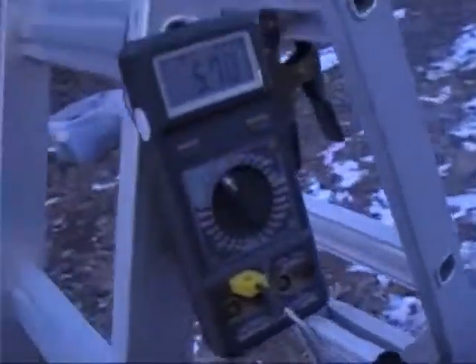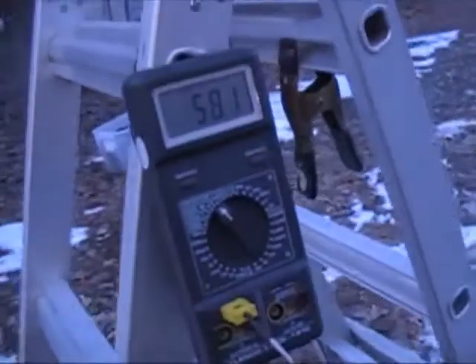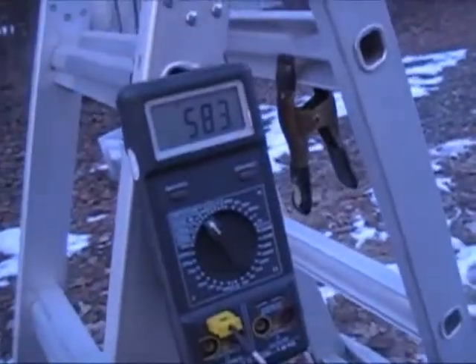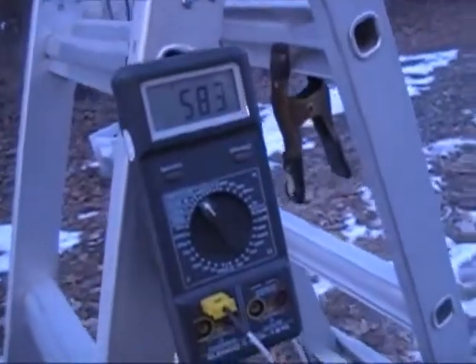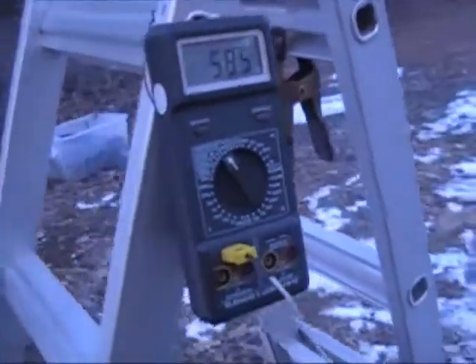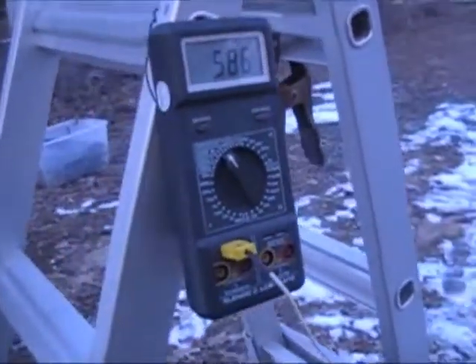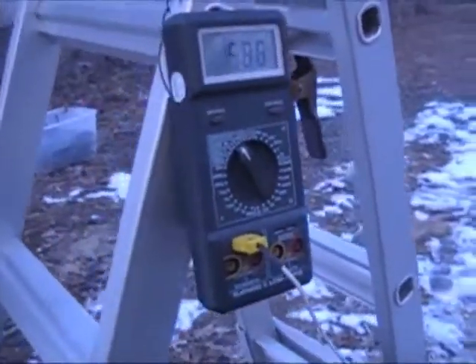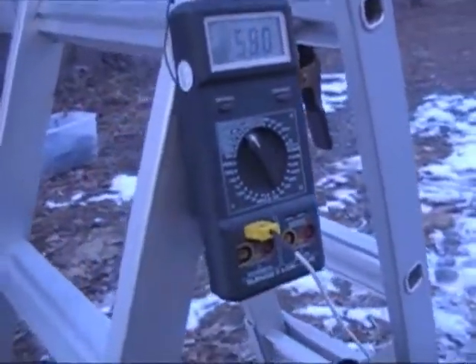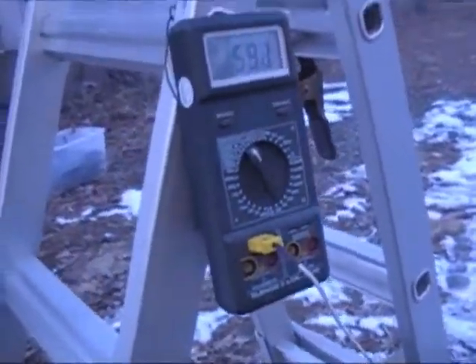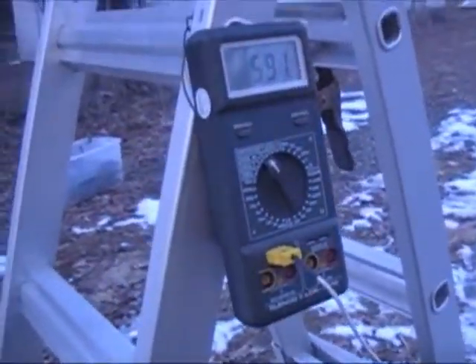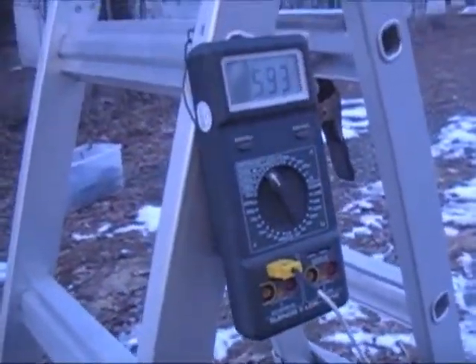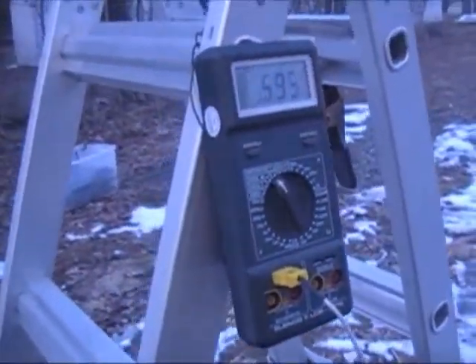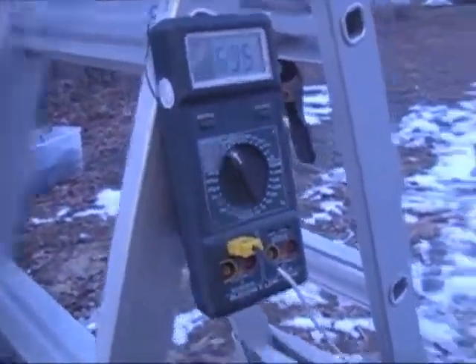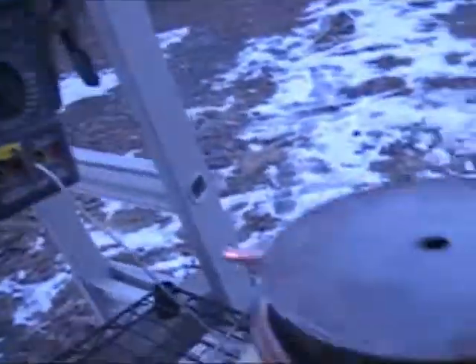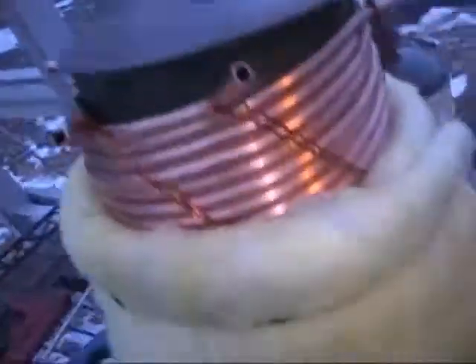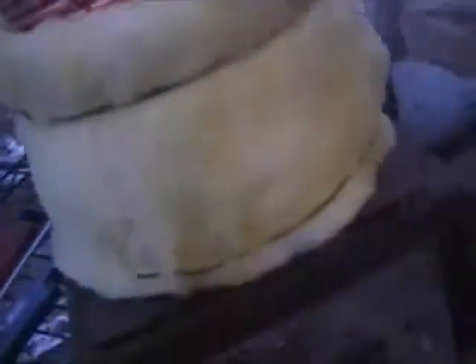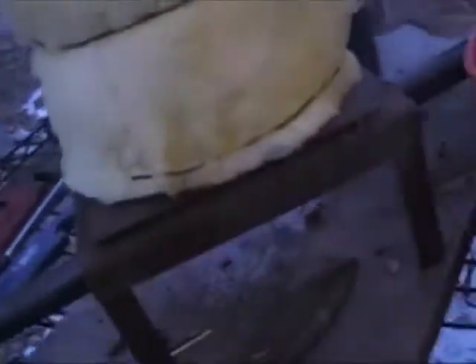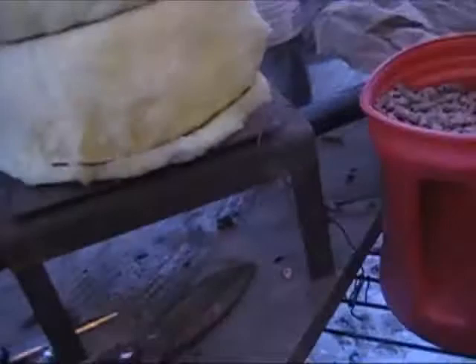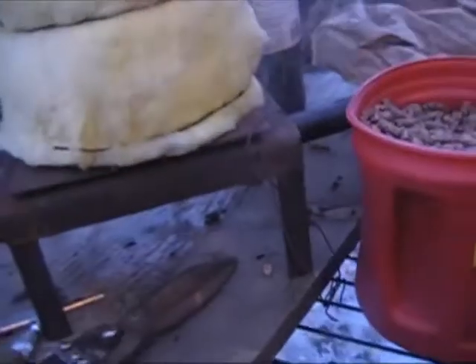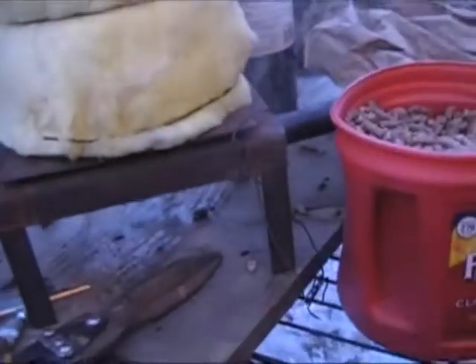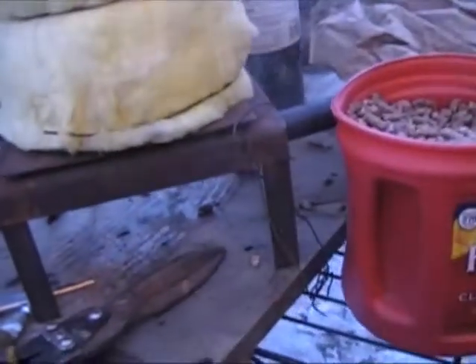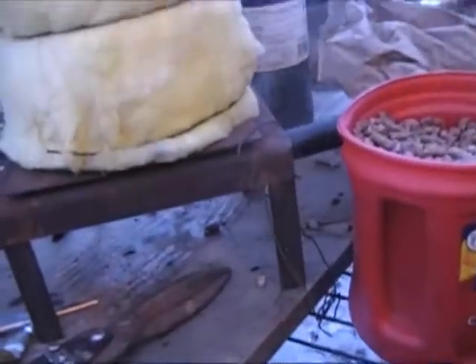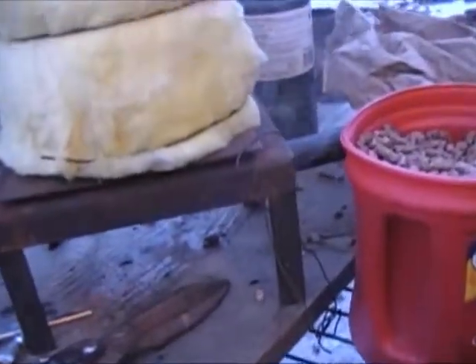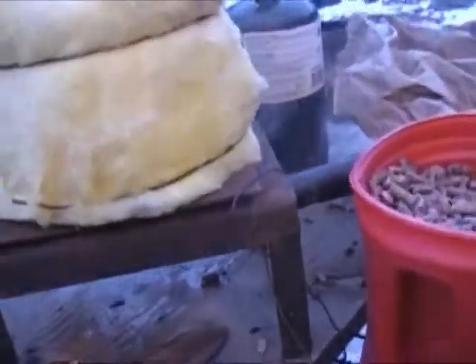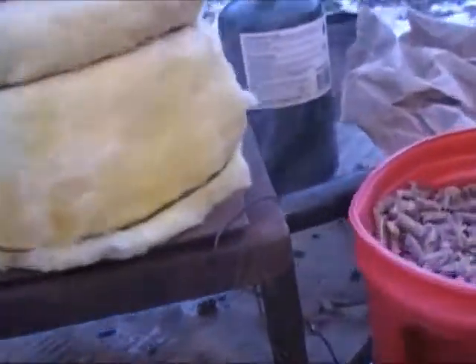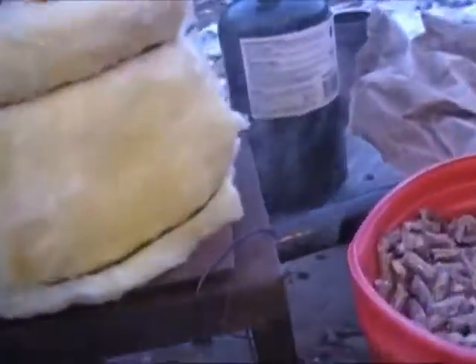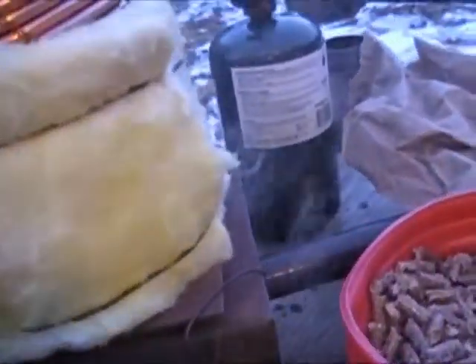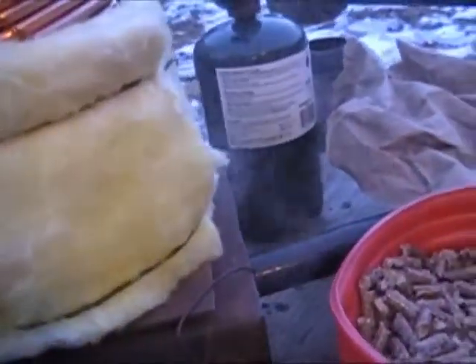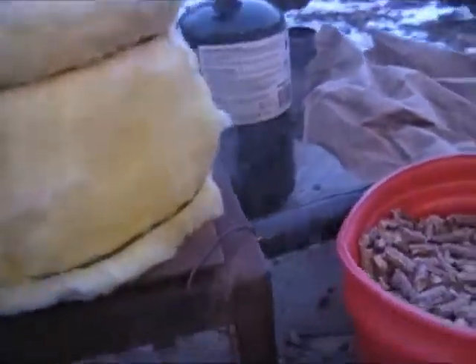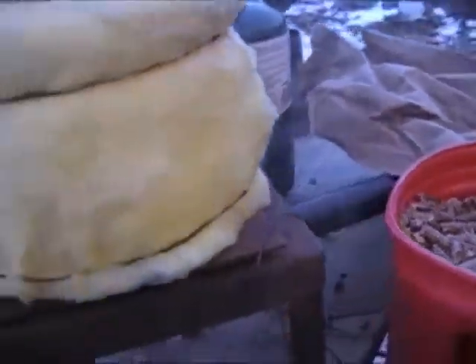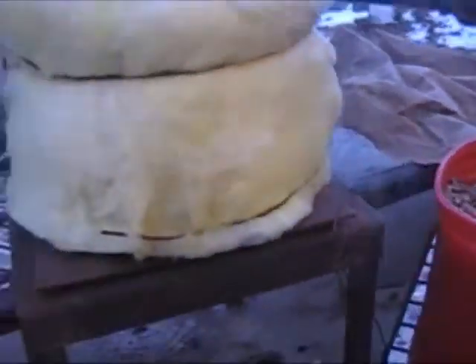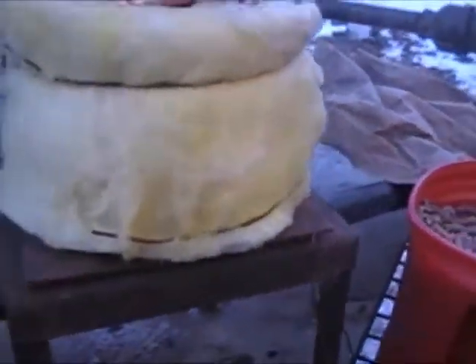We're getting up to 500 degrees, 600. Stuff's getting hot here. Burning off paint and all kinds of other junk.